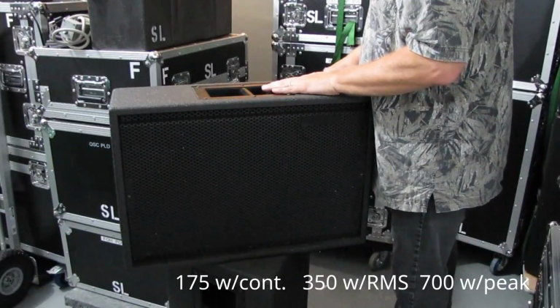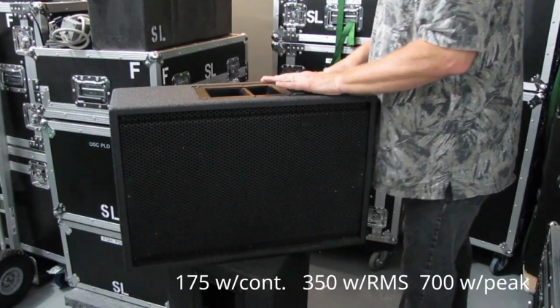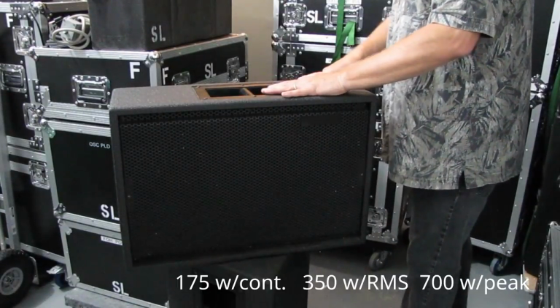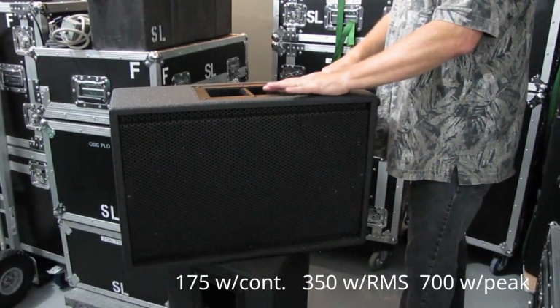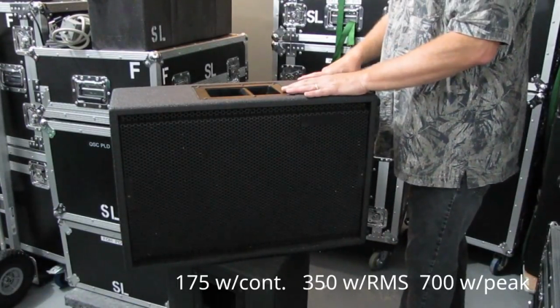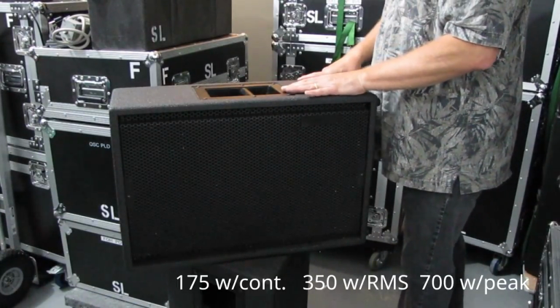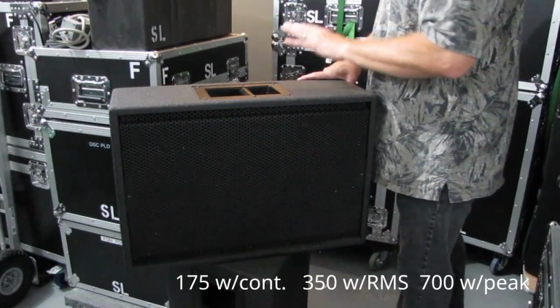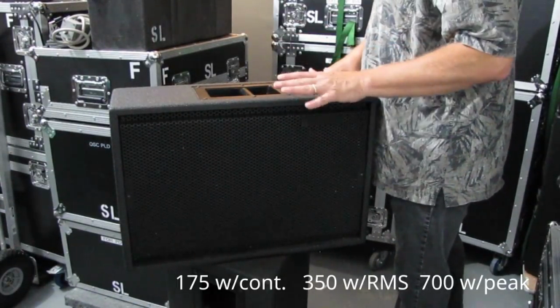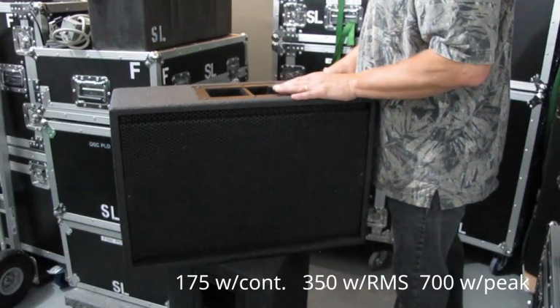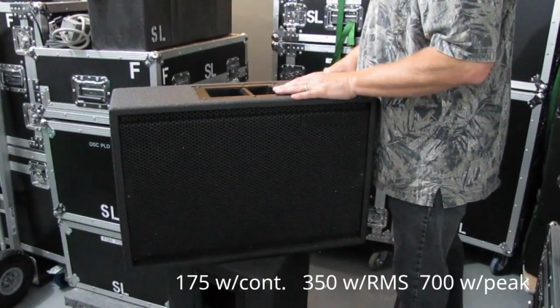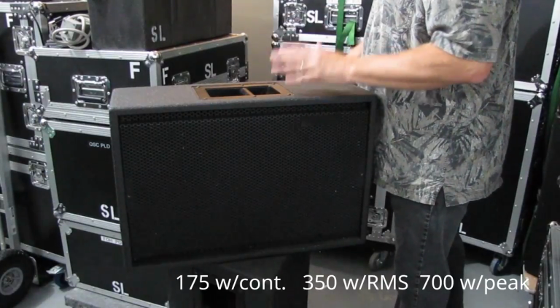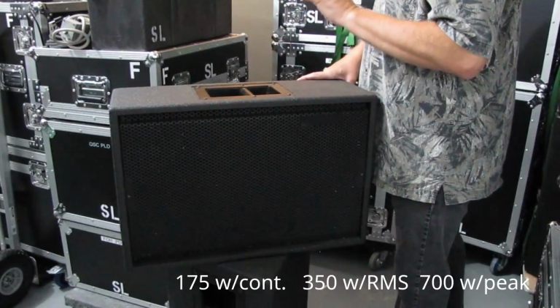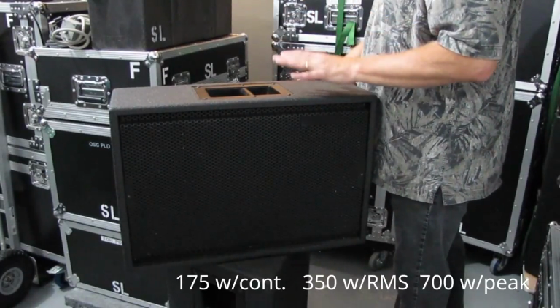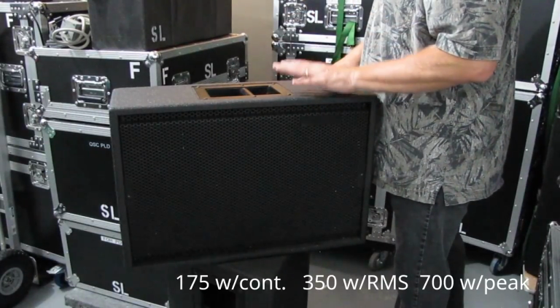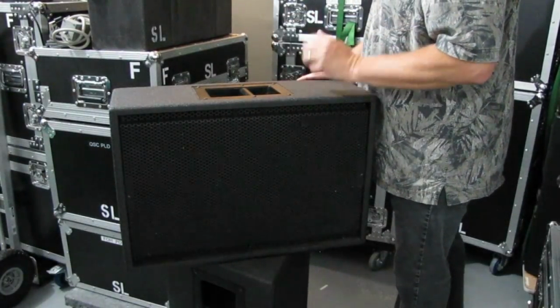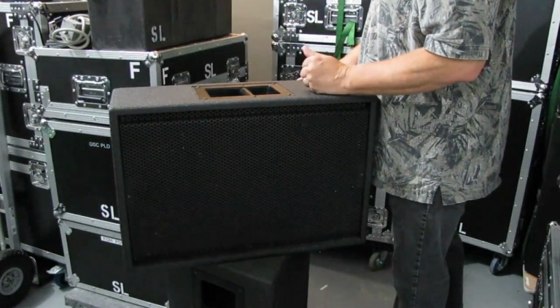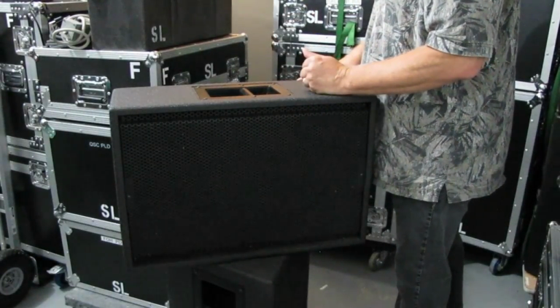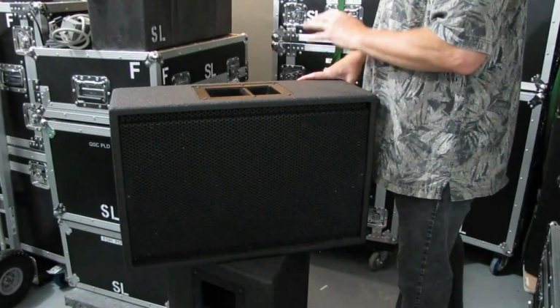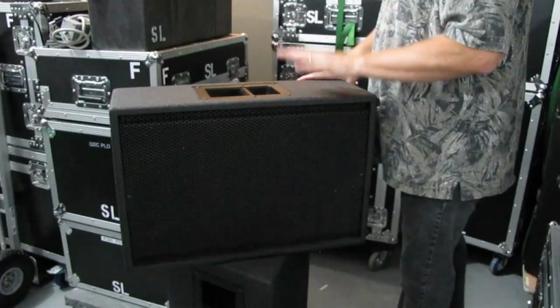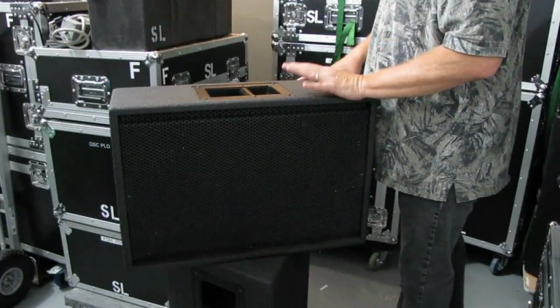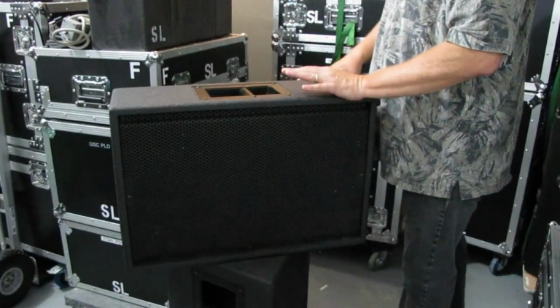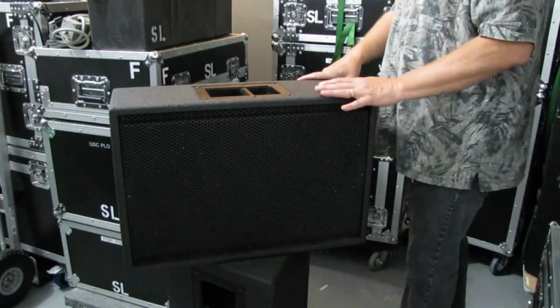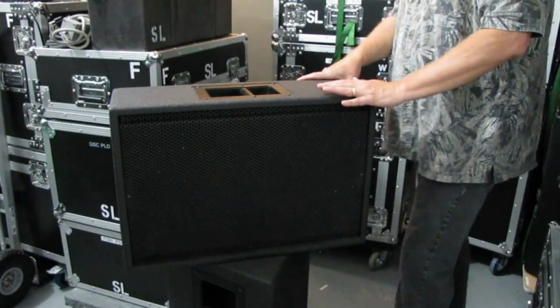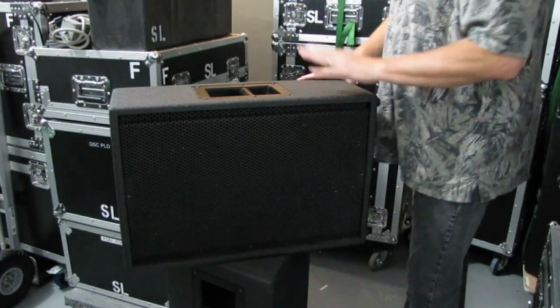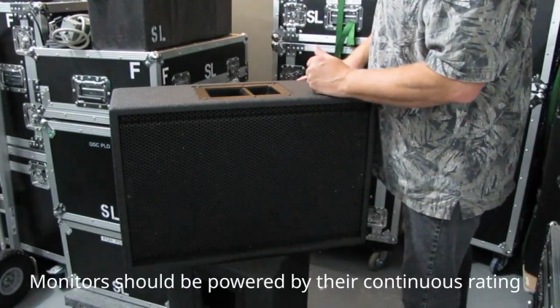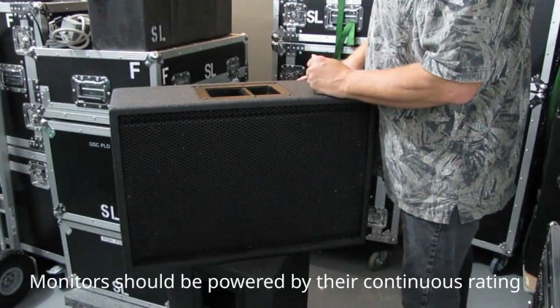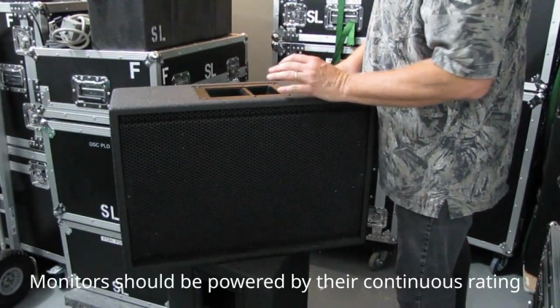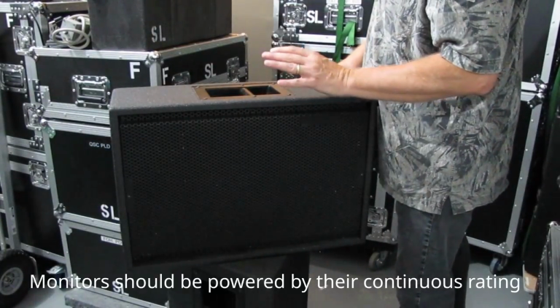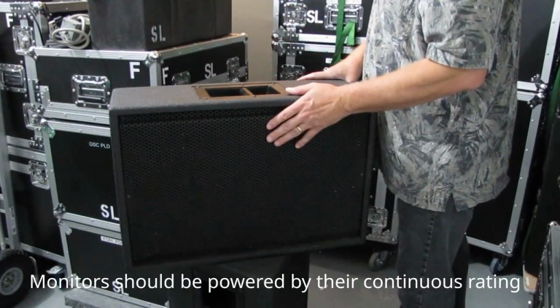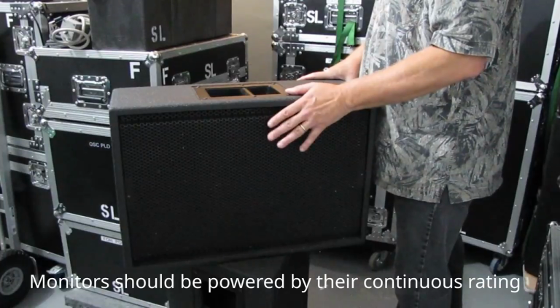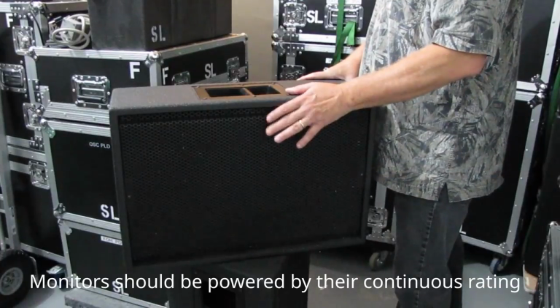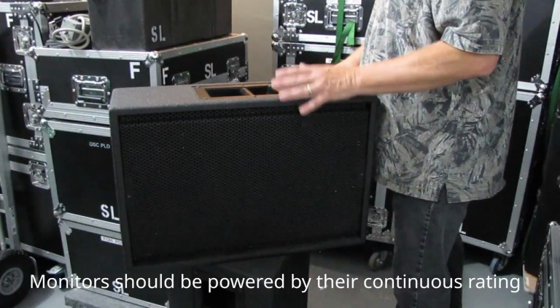It has a peak rating of 700 watts, but as I've said before in a lot of videos, you never factor in the peak rating of a speaker — you're not going to run the speaker like that. For monitor usage, 175 watts continuous. Some of you may think that's not loud at all, but if you're talking continuous, 175 watts is actually very loud.